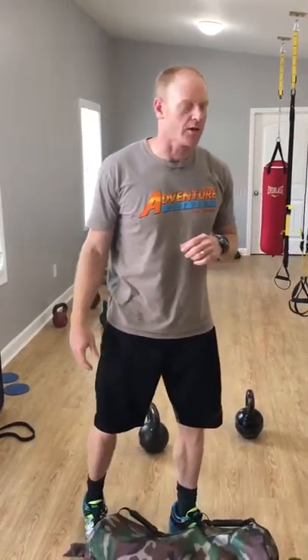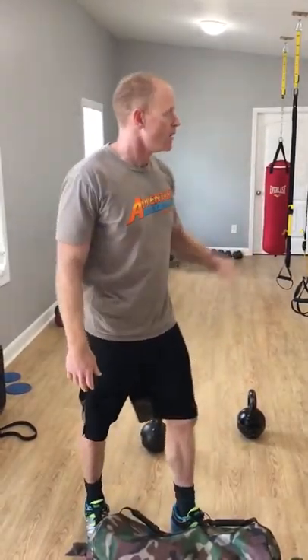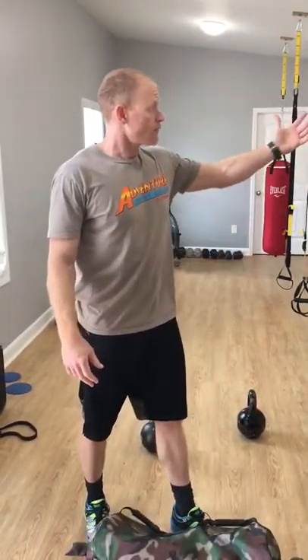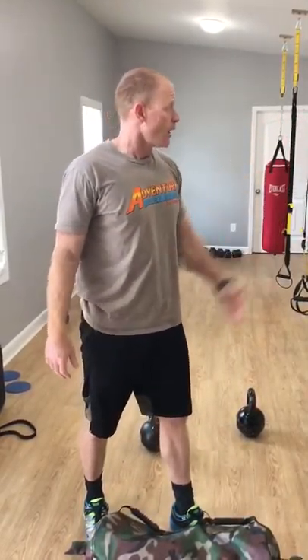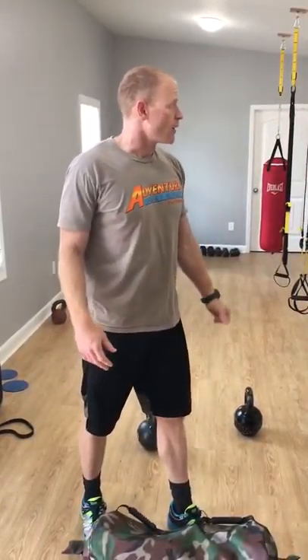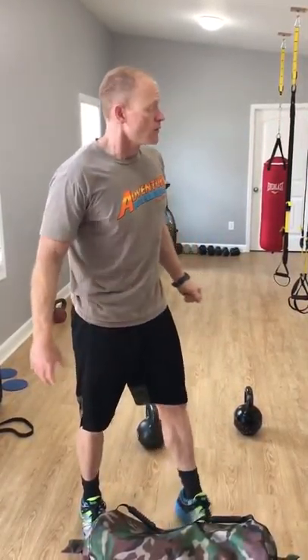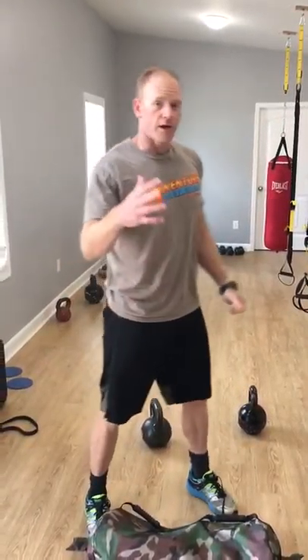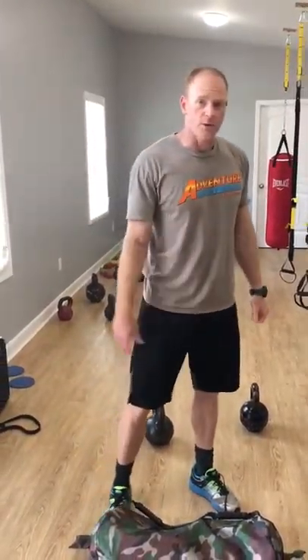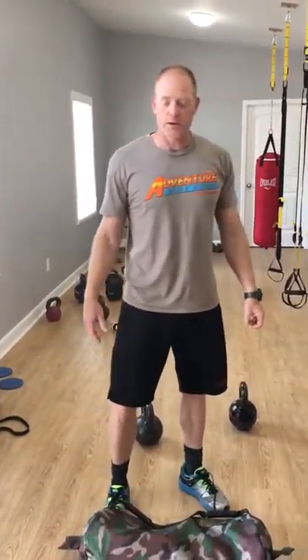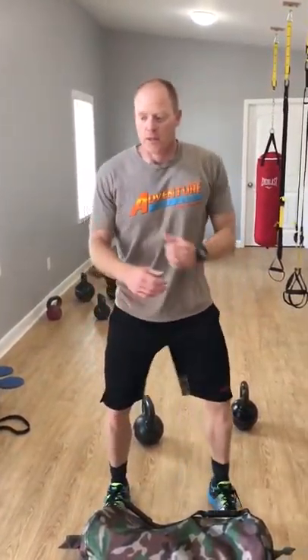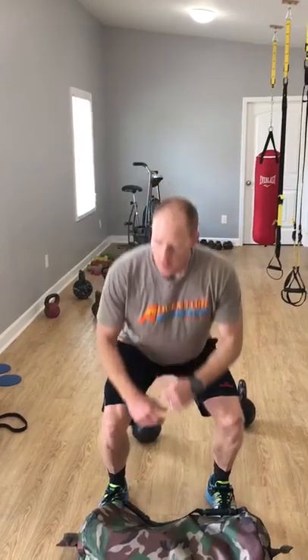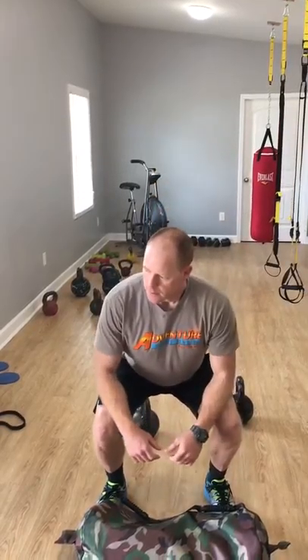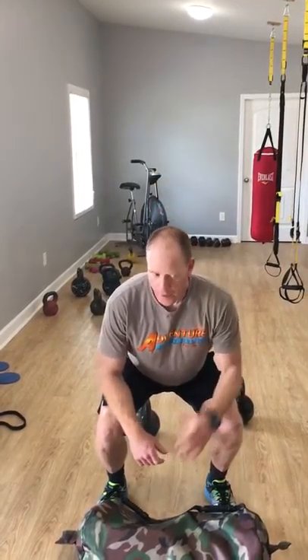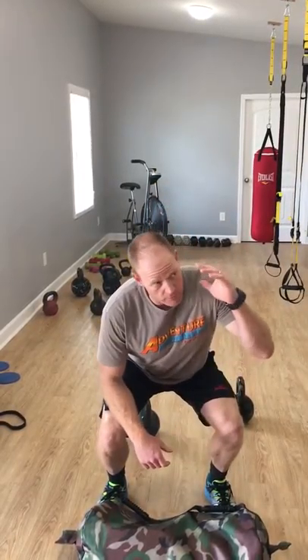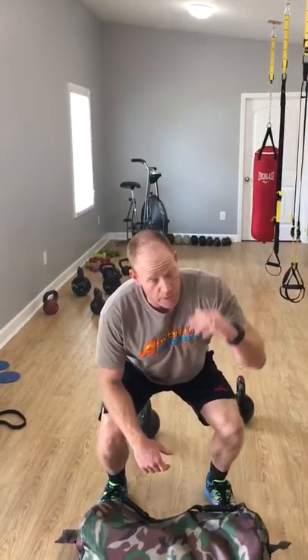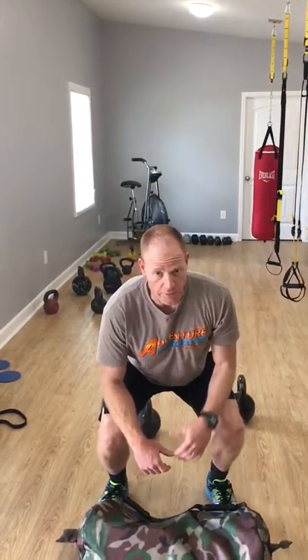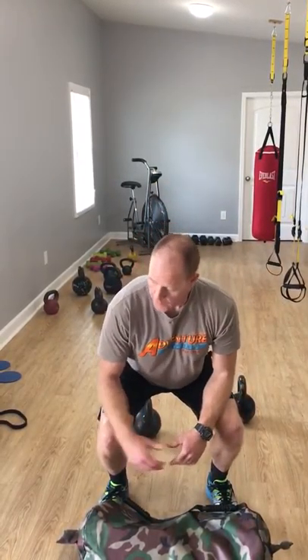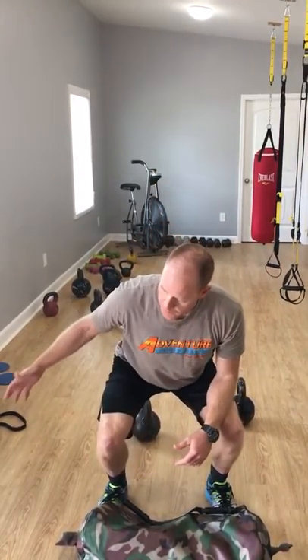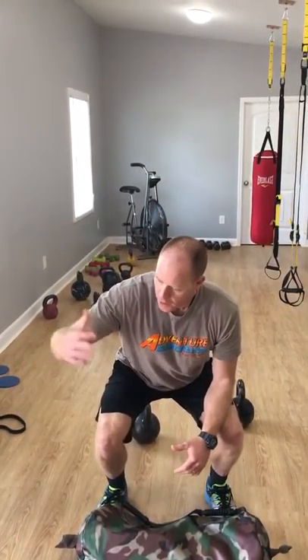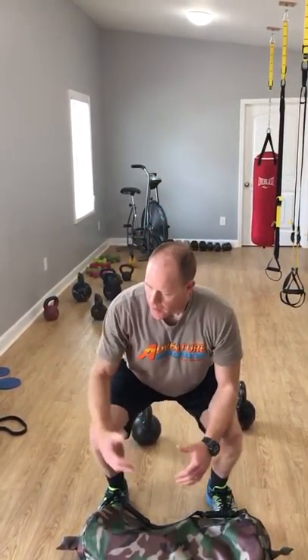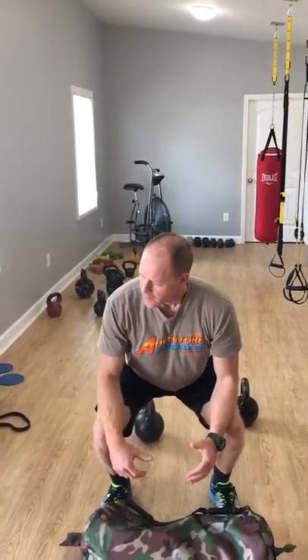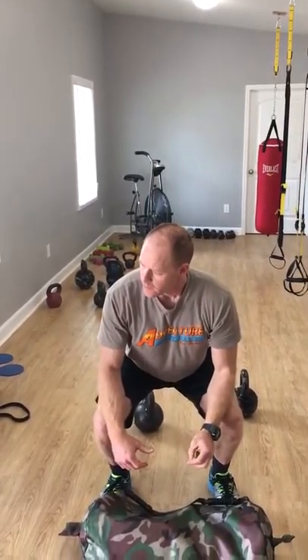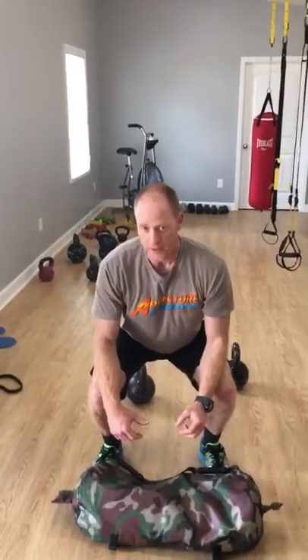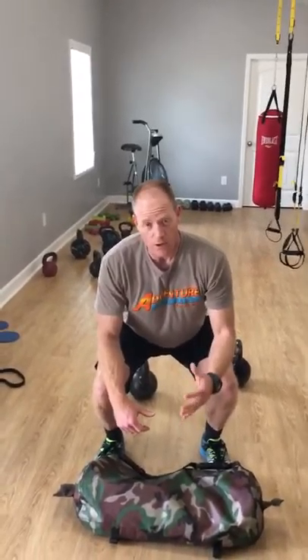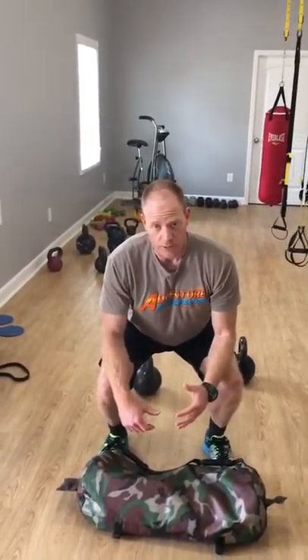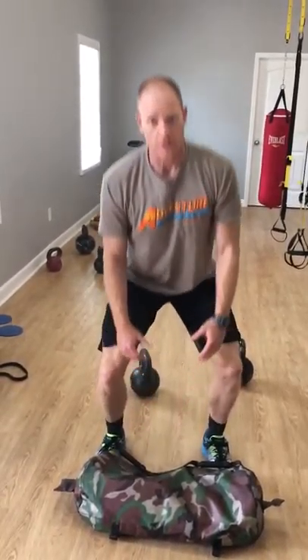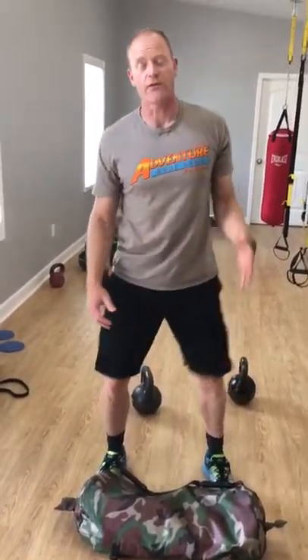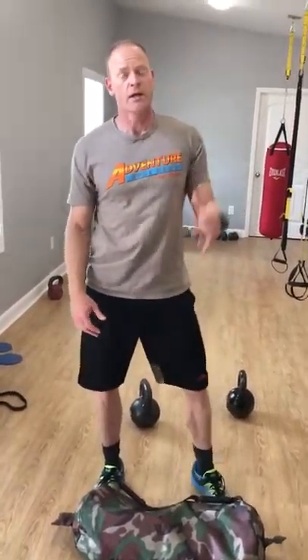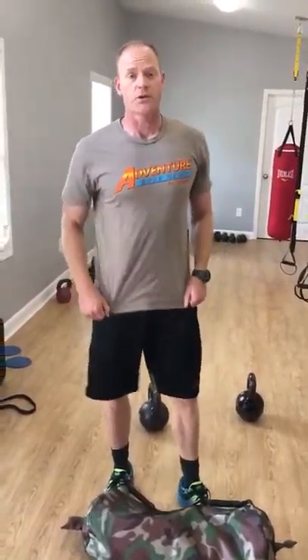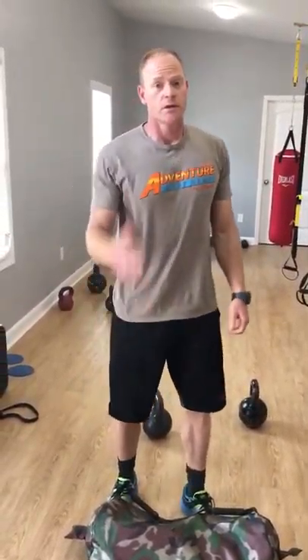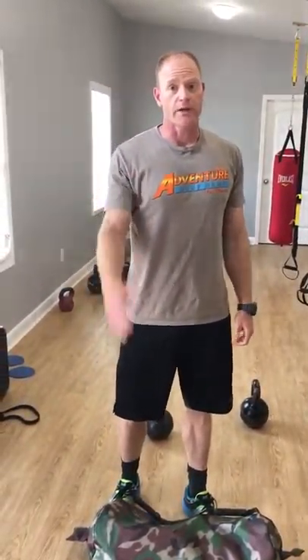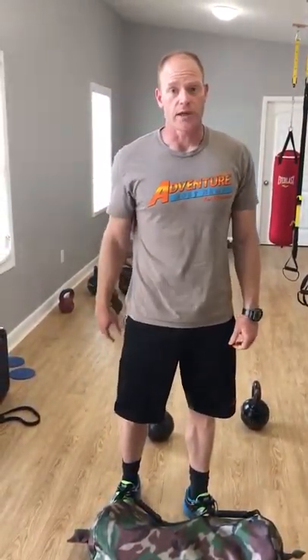Next one, a squat hold. You finally get to where you're going, and you don't want to bump your head on the thing. You're waiting on these people — hurry up! Why does it take so long to get your luggage and walk off this plane? You got to hold that squat. If you're short, you probably never have to worry about it.